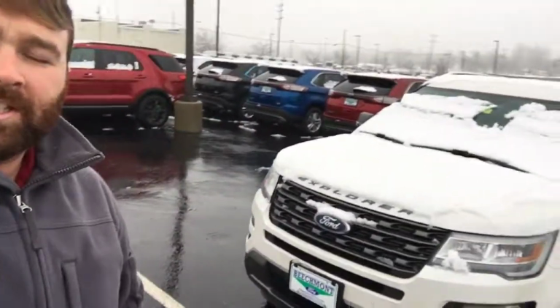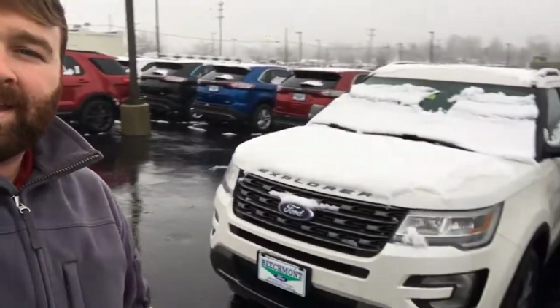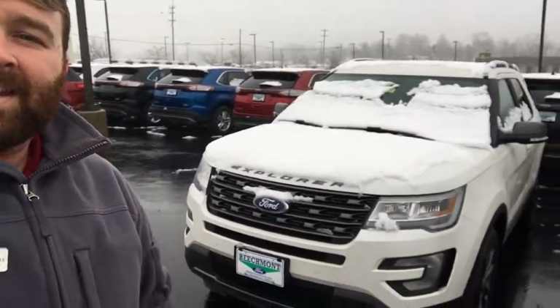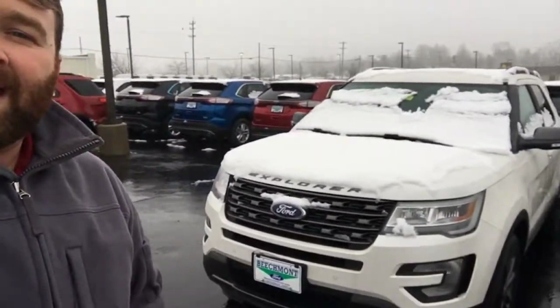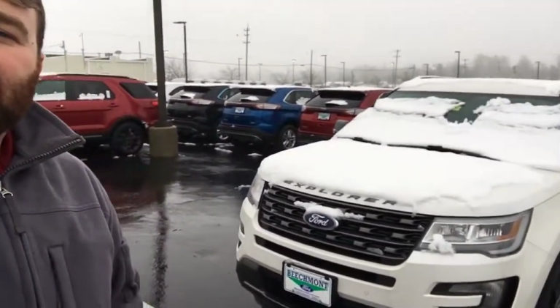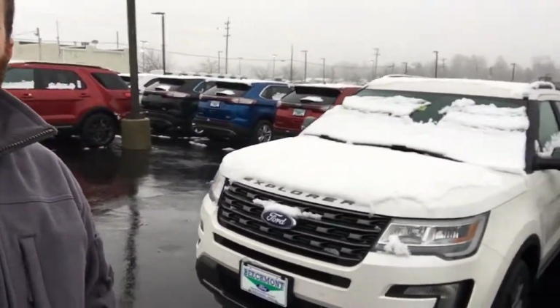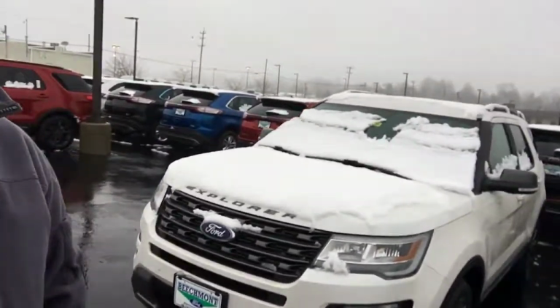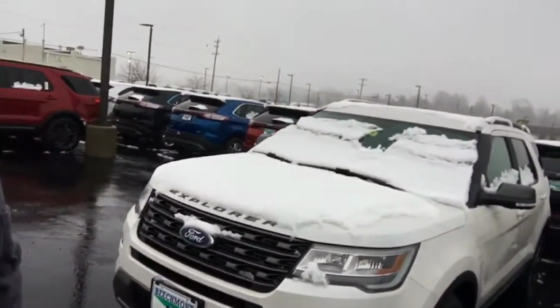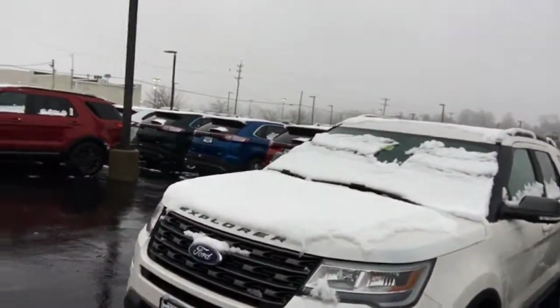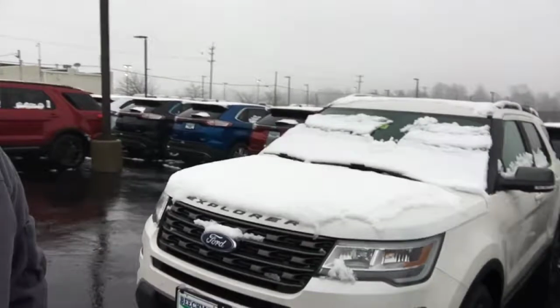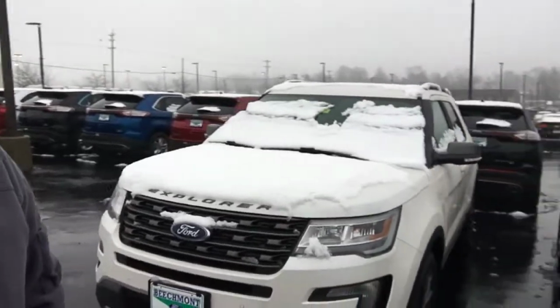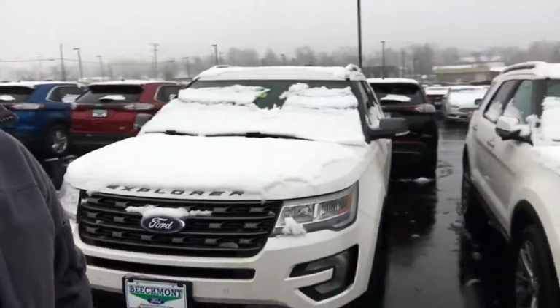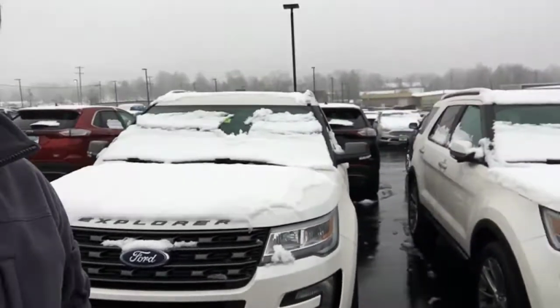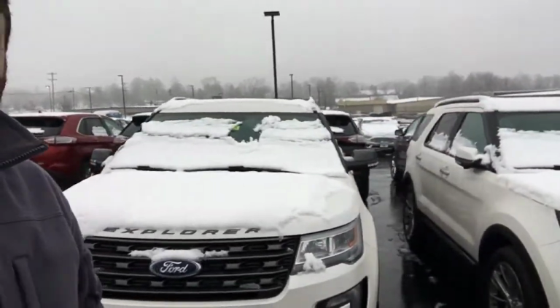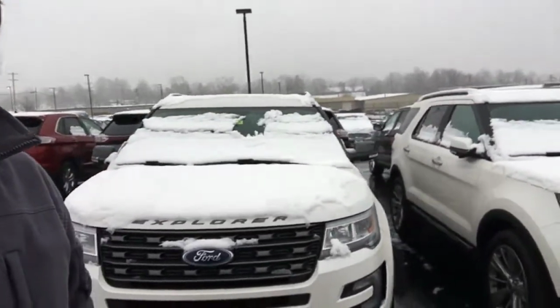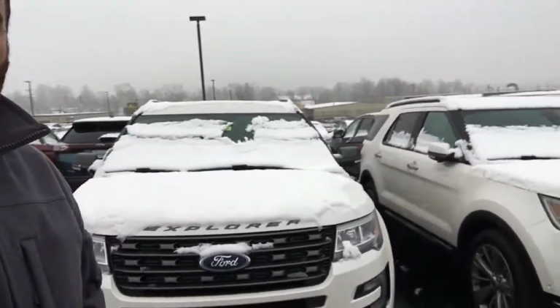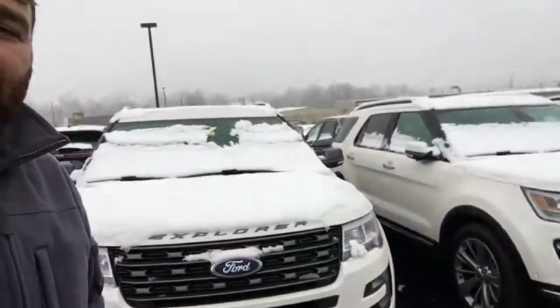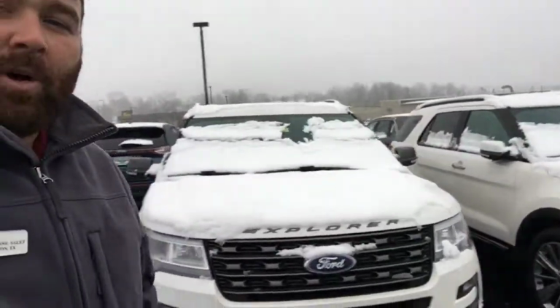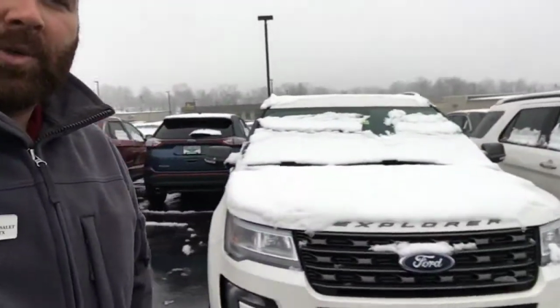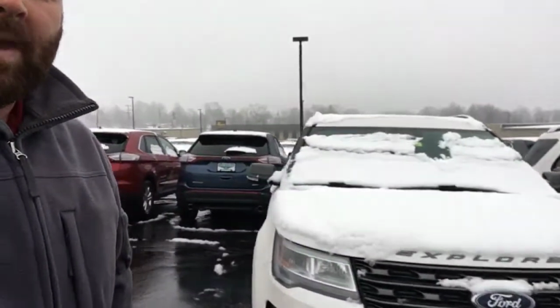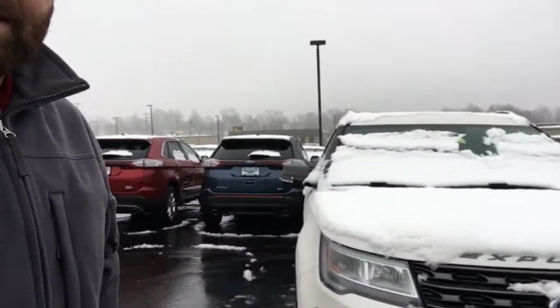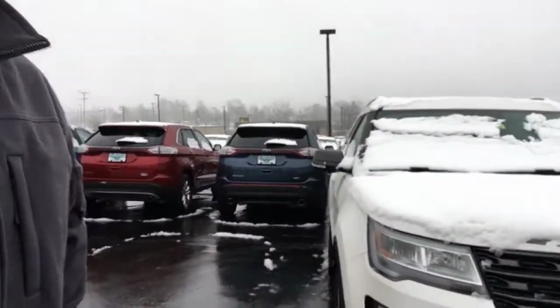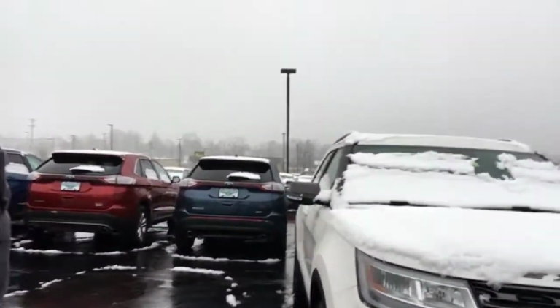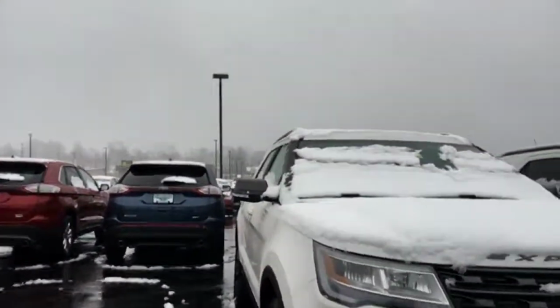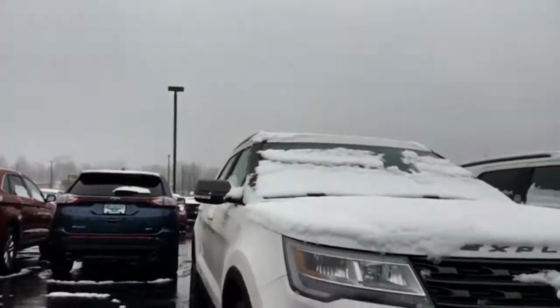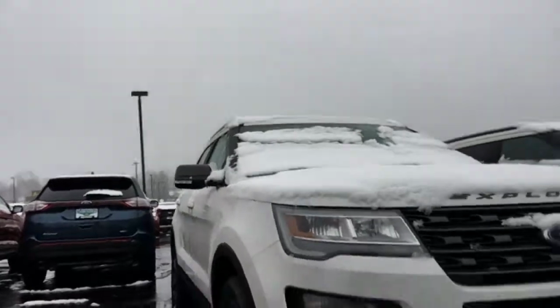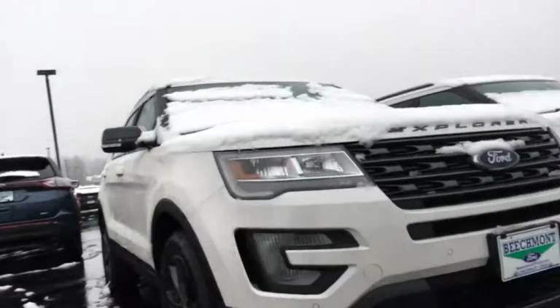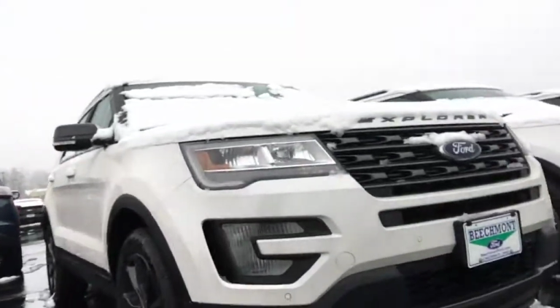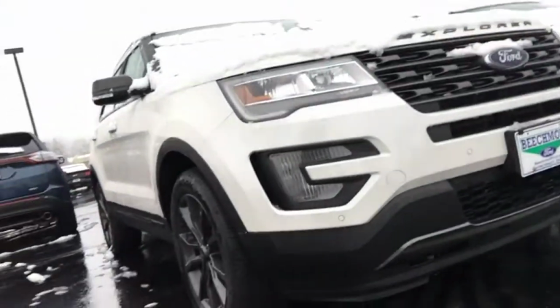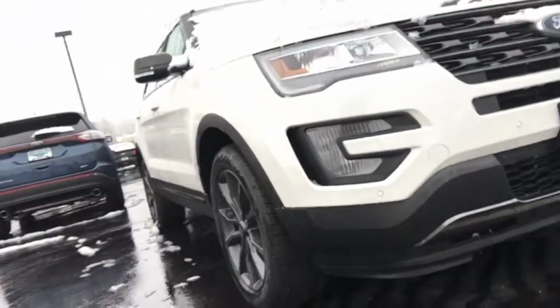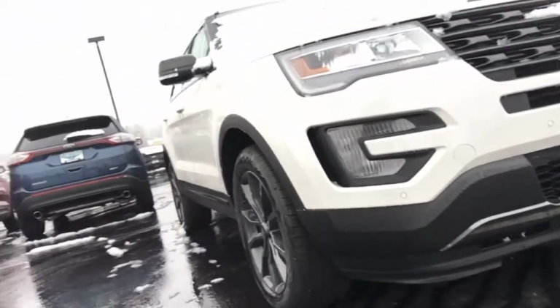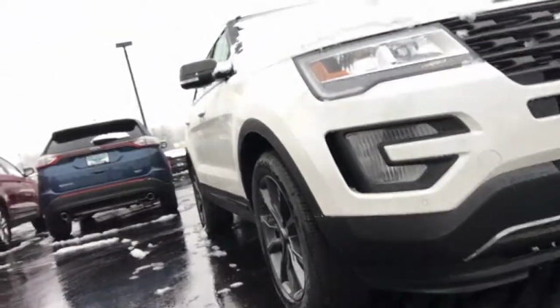That is the metallic white with the XLT Sport Appearance Package. As you can see, it's got all the gray painted accessories, the gray painted wheel, stuff like that.